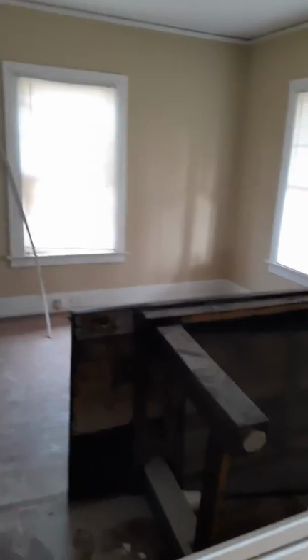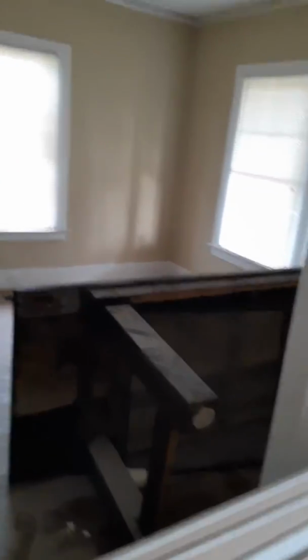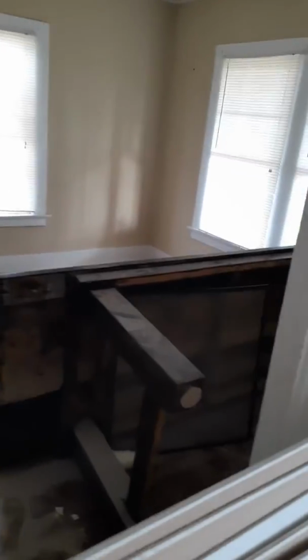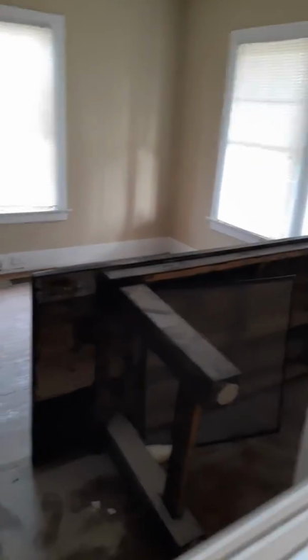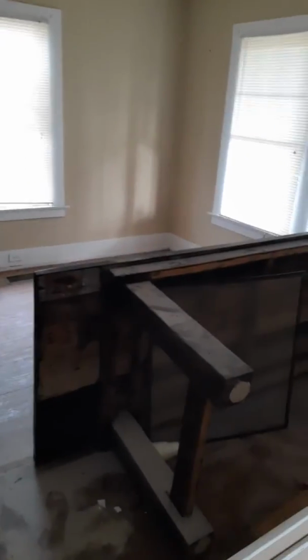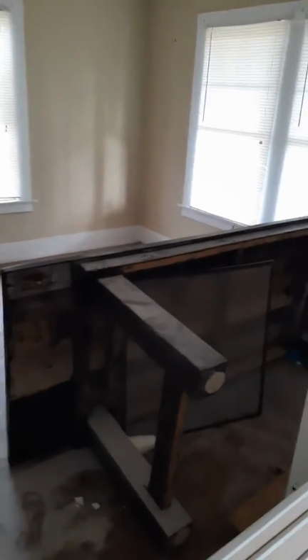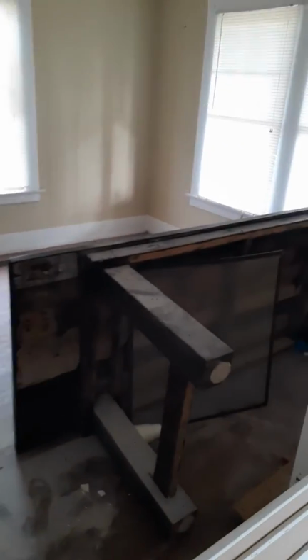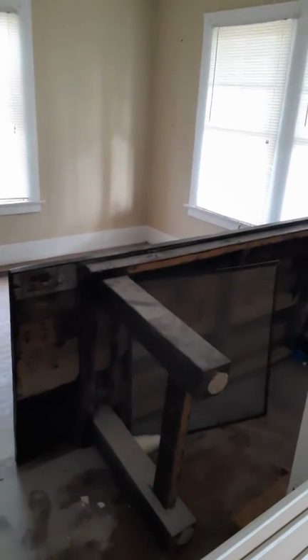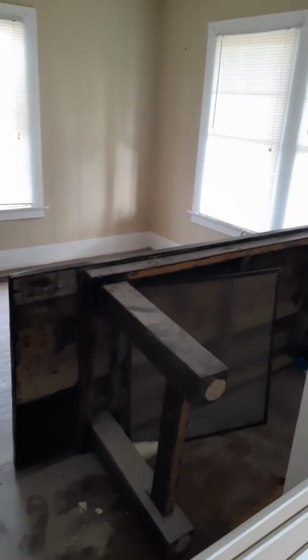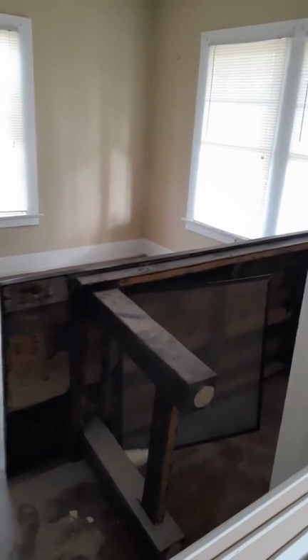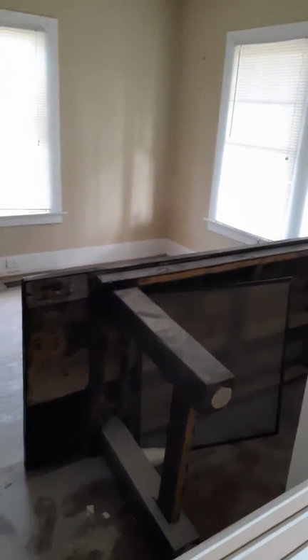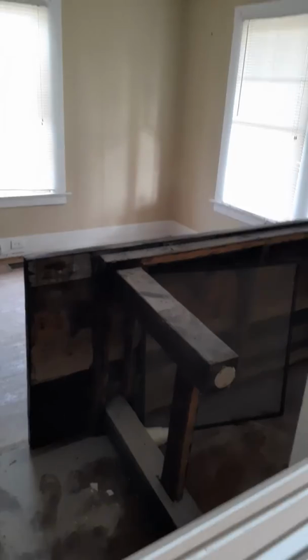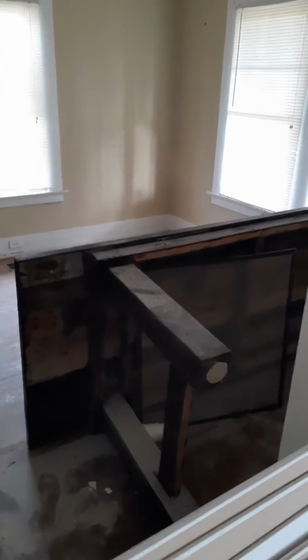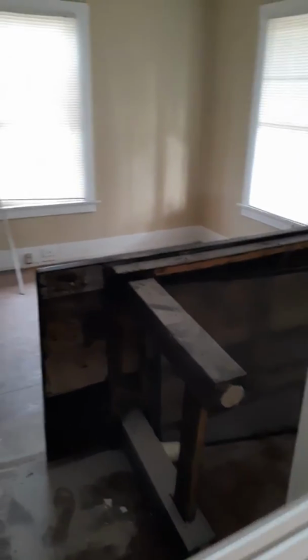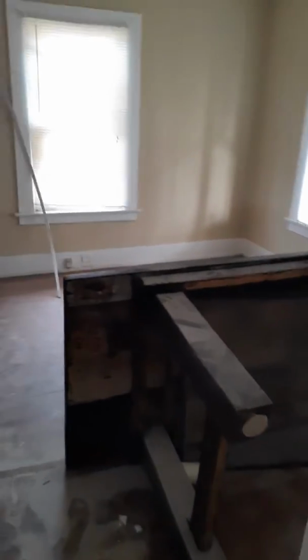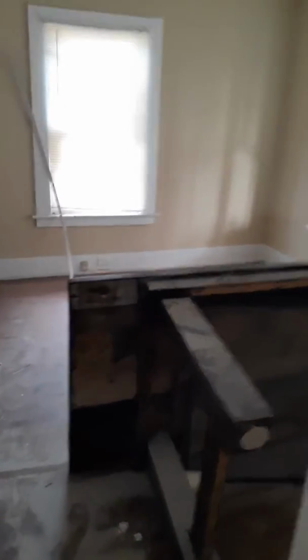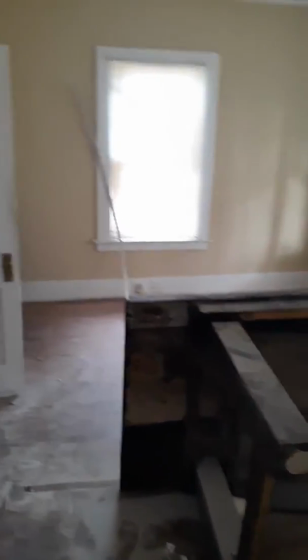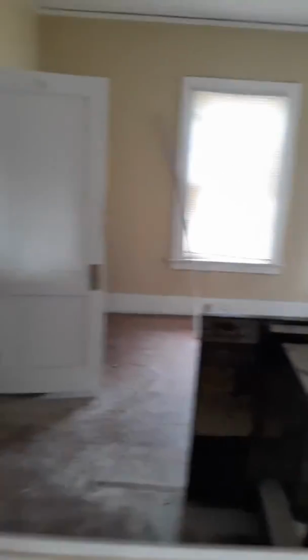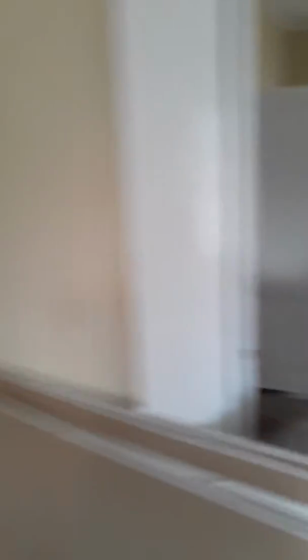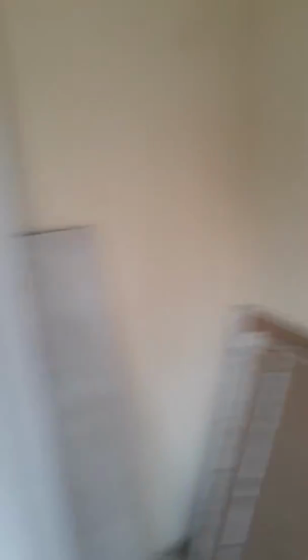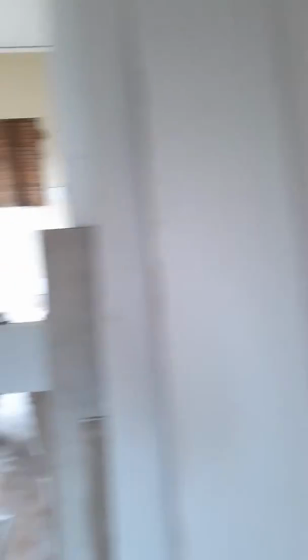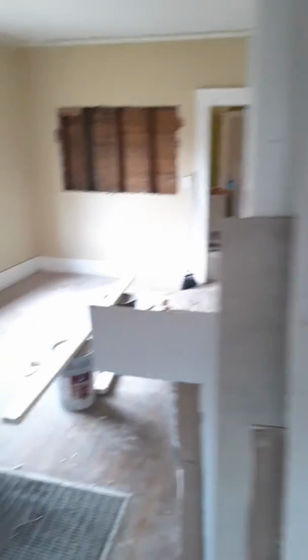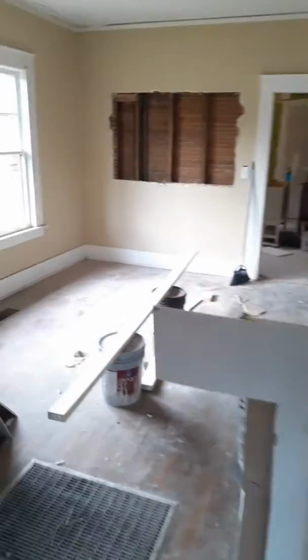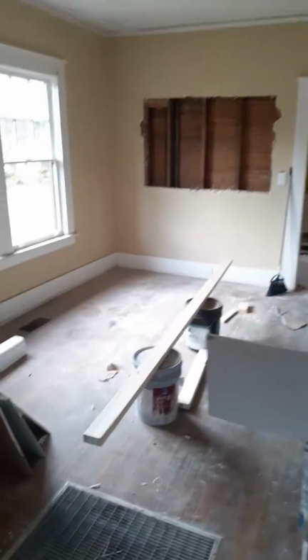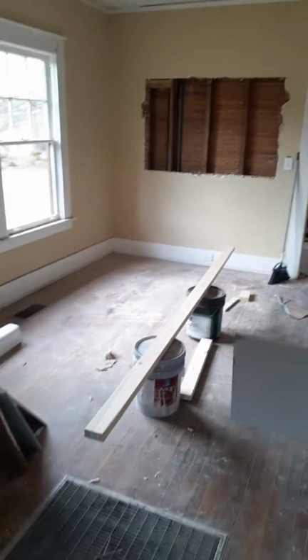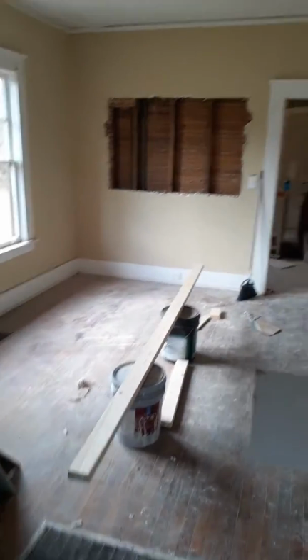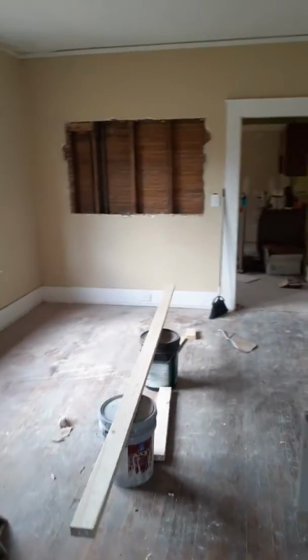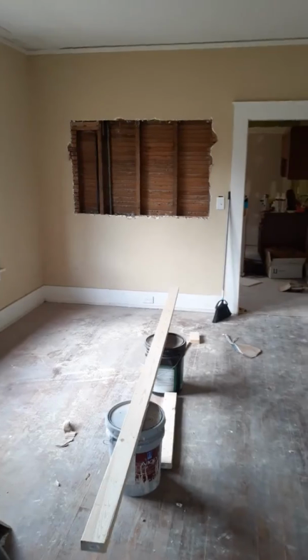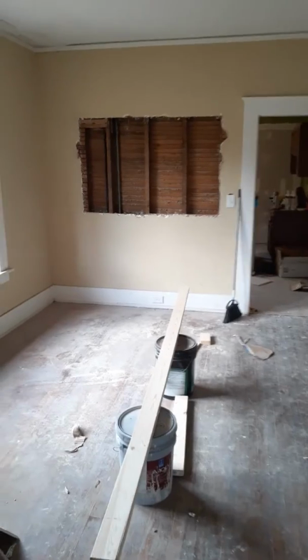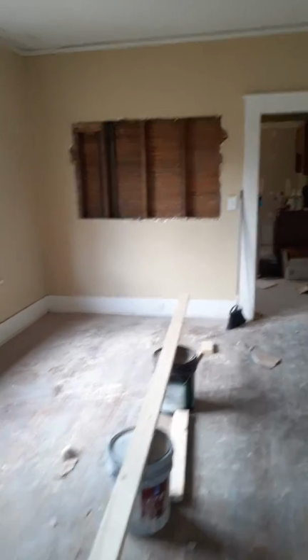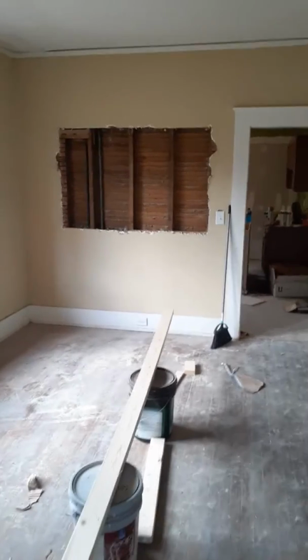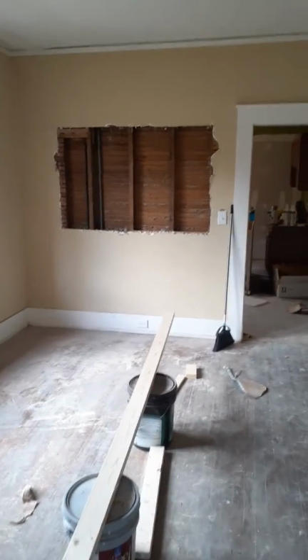We've got the farm table that's going to the dining room and benches that go with it. It's going to go in here as part of the furnishing. This is the dining room.